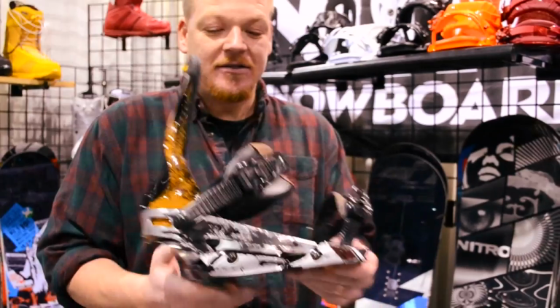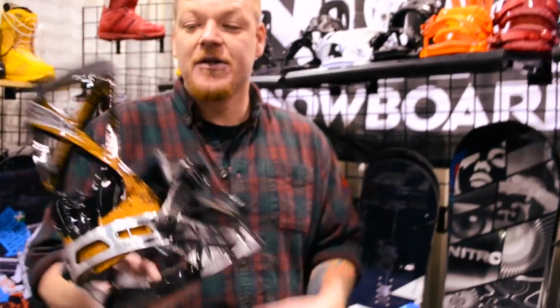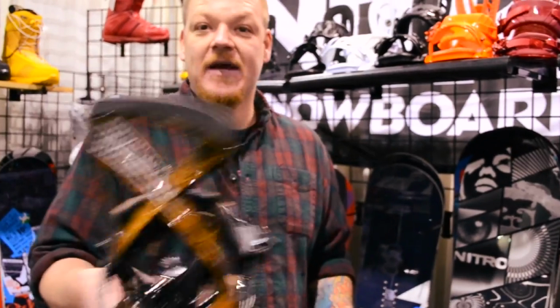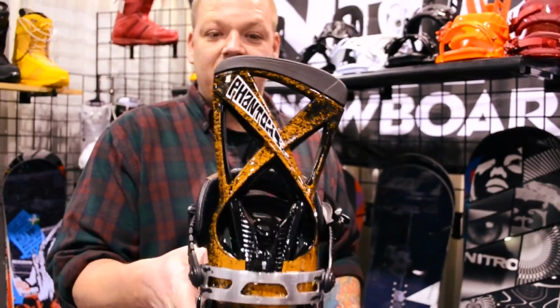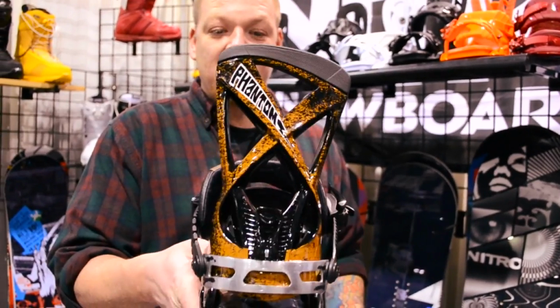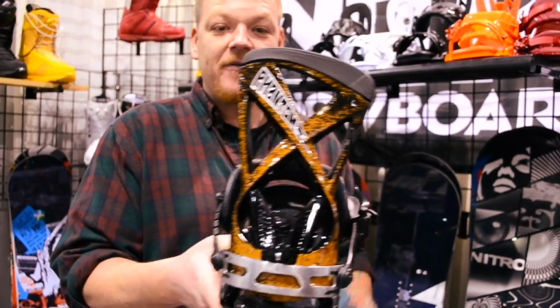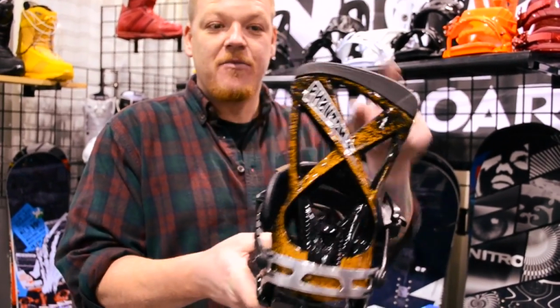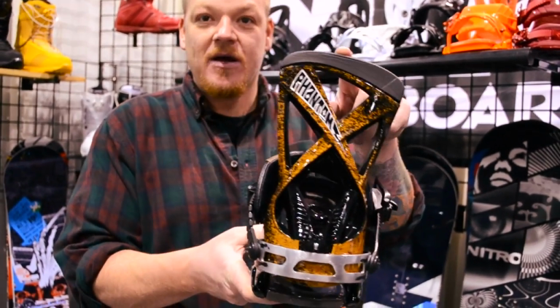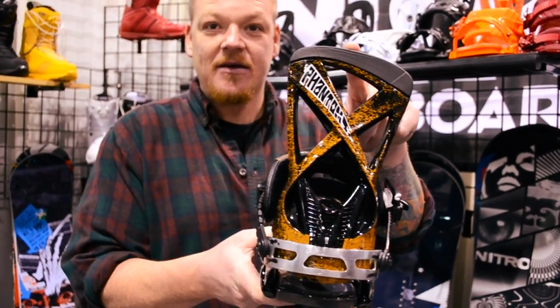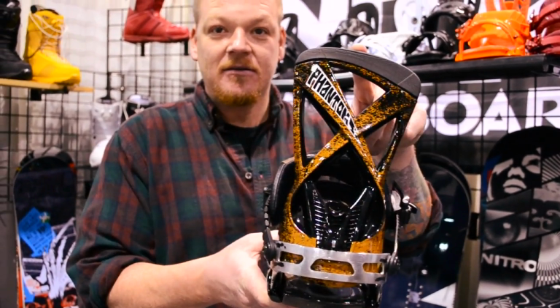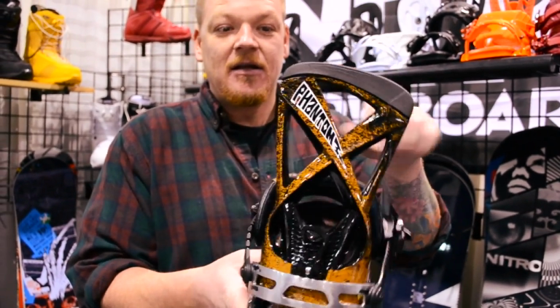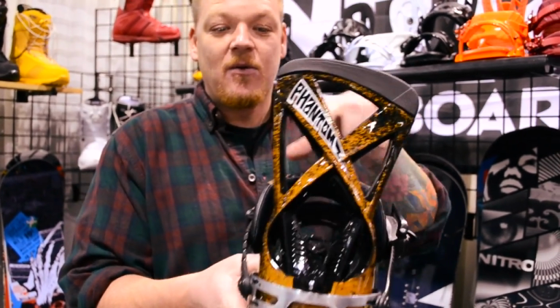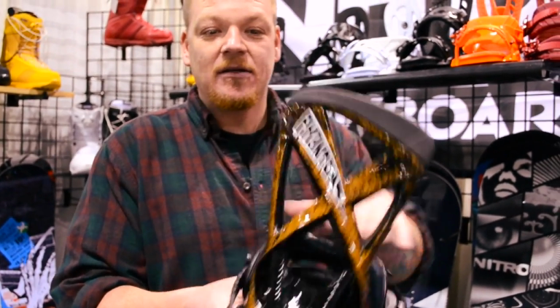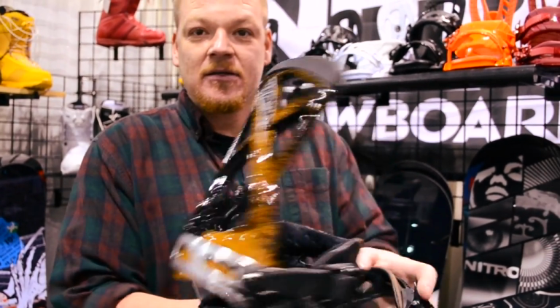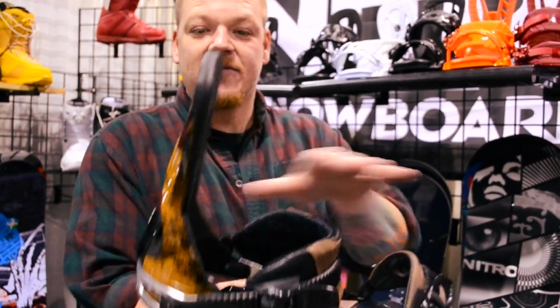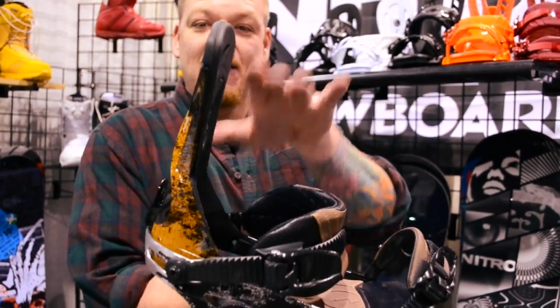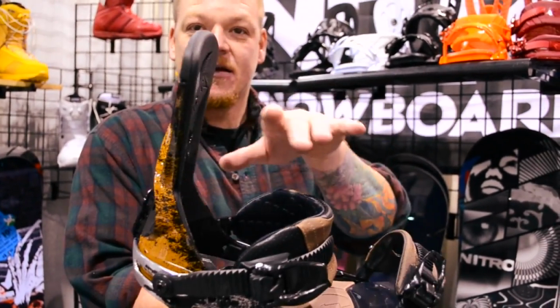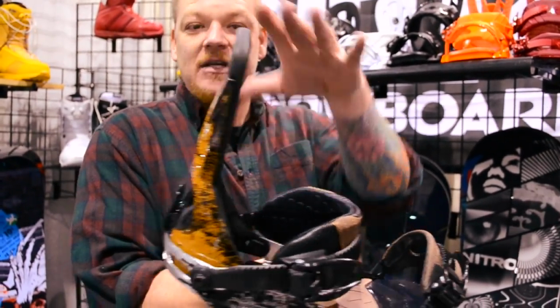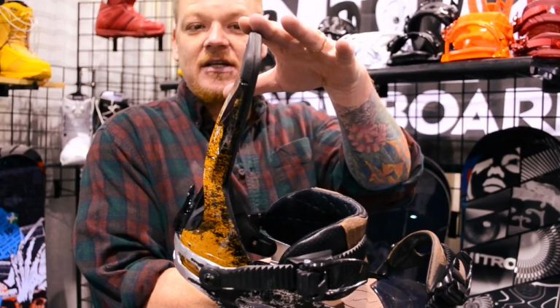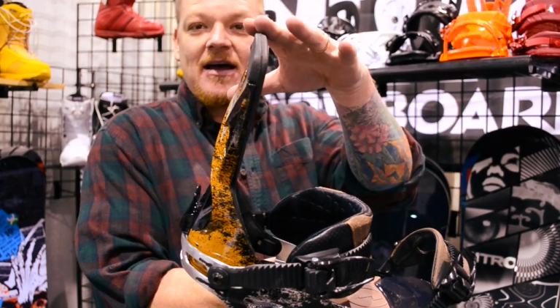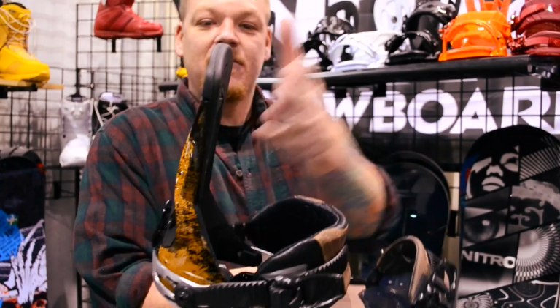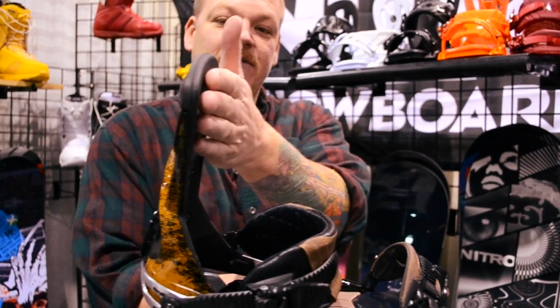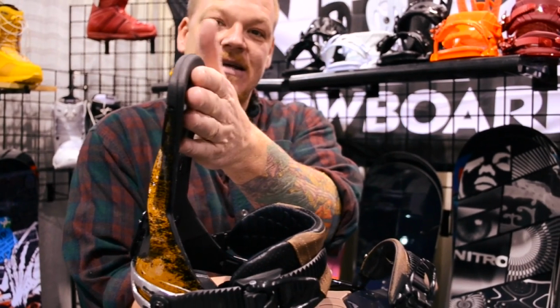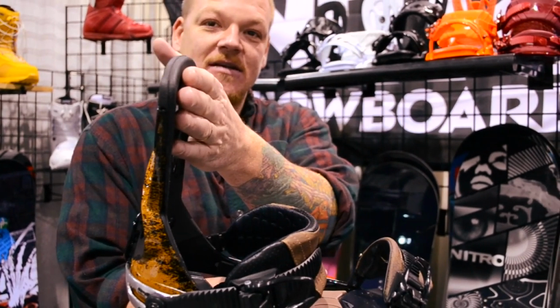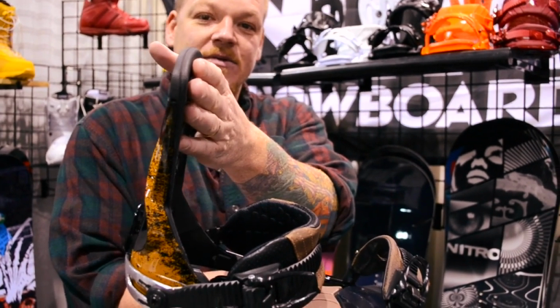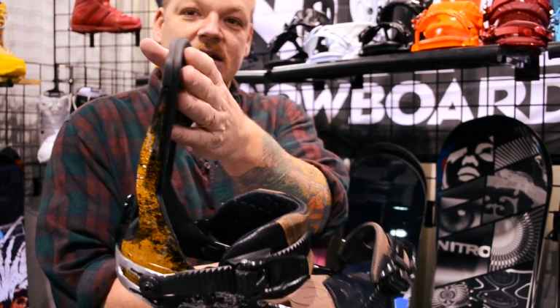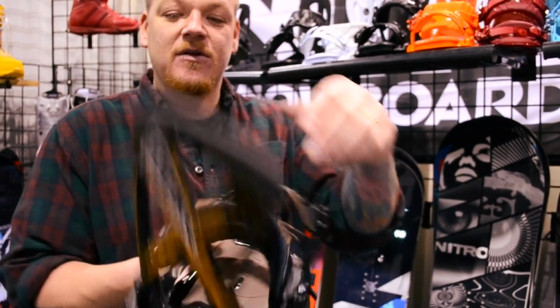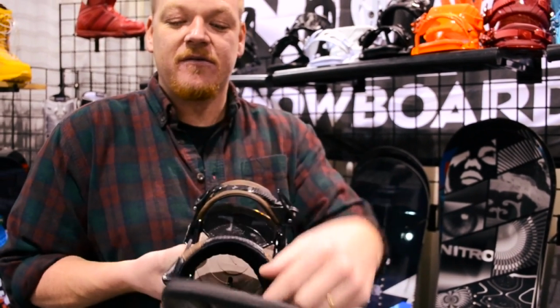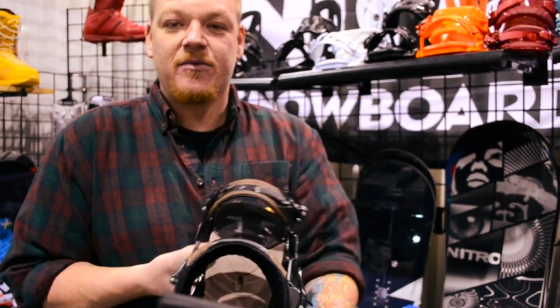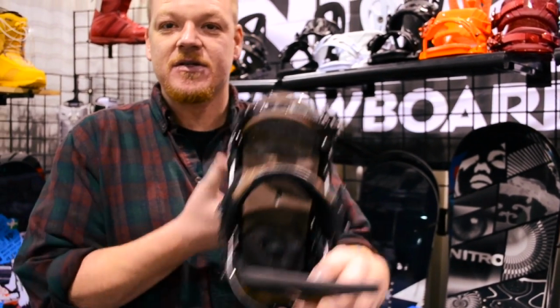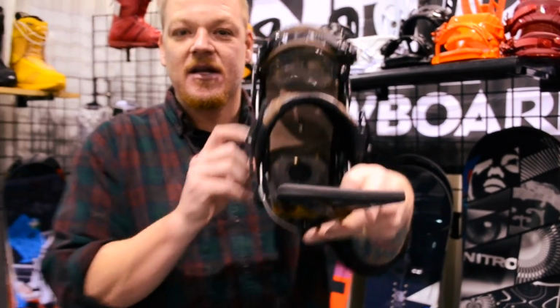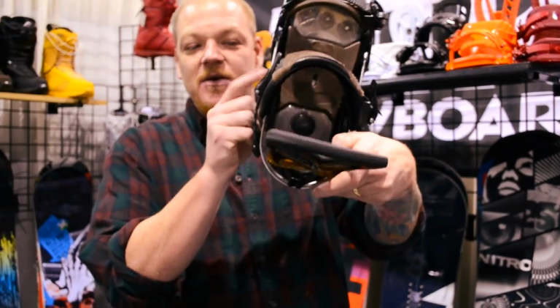This is the new Phantom from Nitro, featuring a brand new high back — lightweight, kind of sky-back-ish. It's high, and it flattens out on the top so it doesn't have too much of a heel purchase when you get into it.